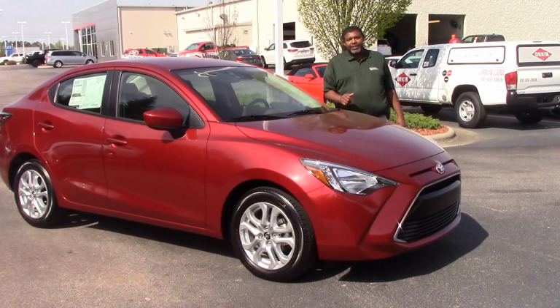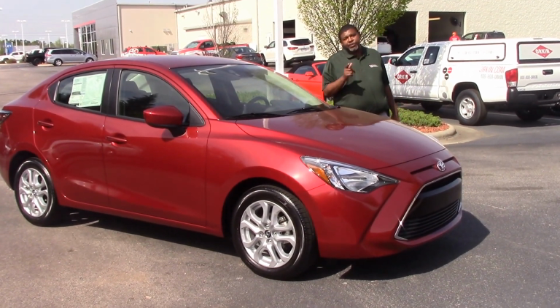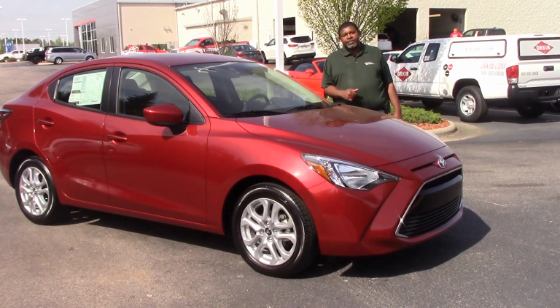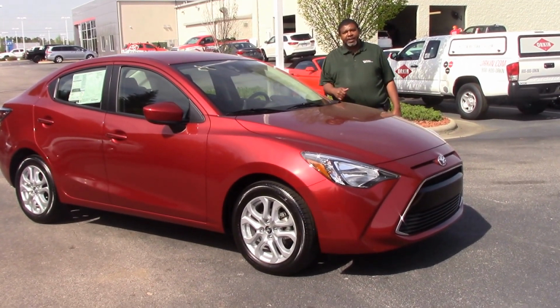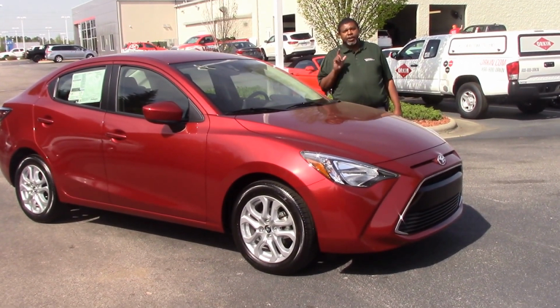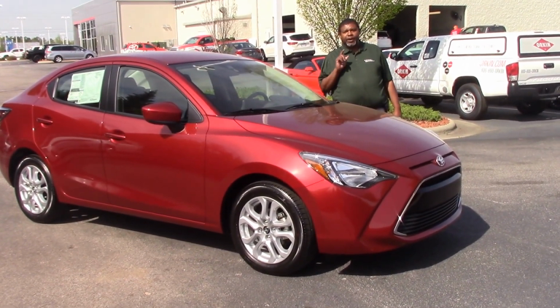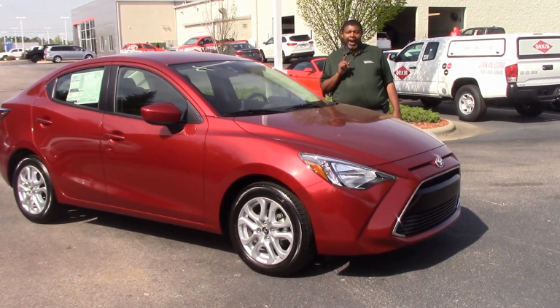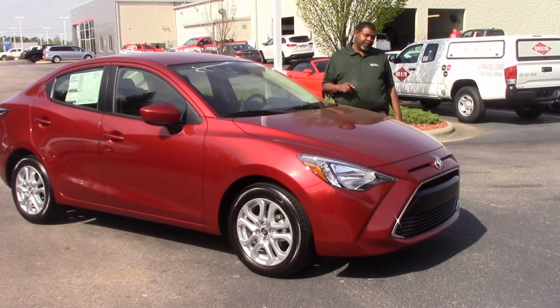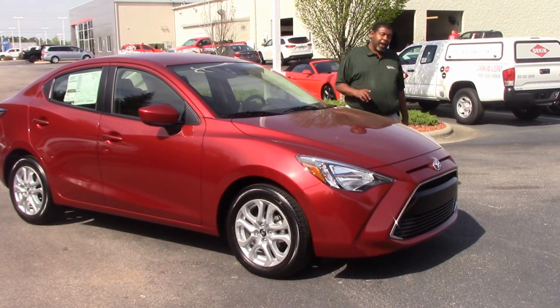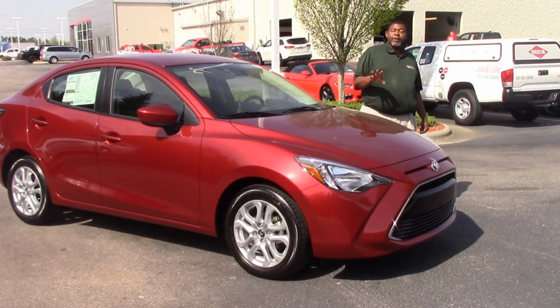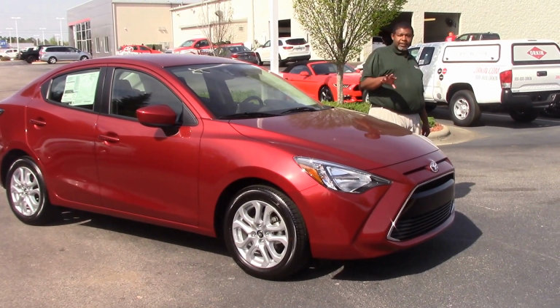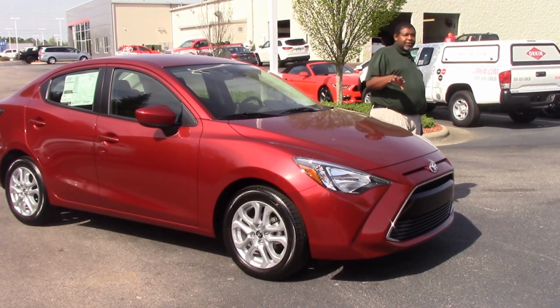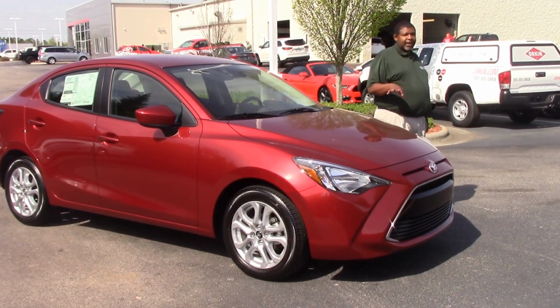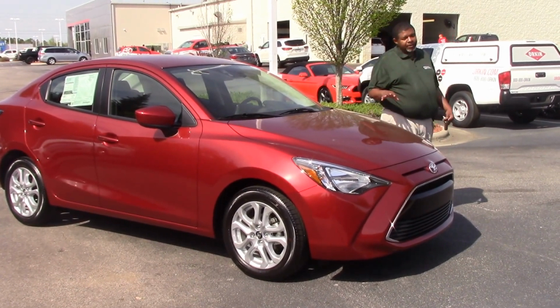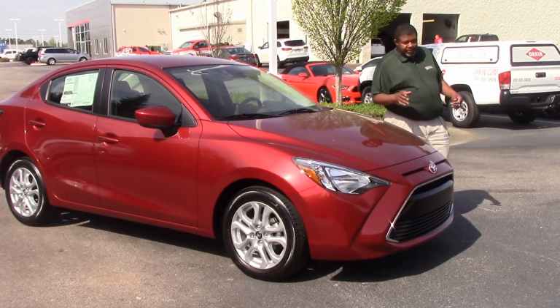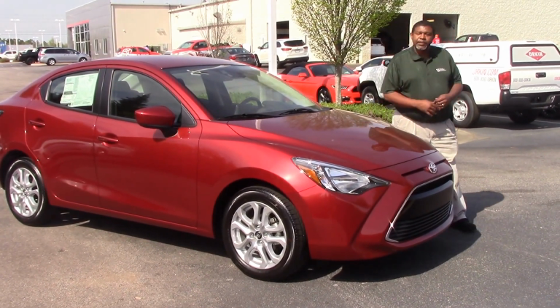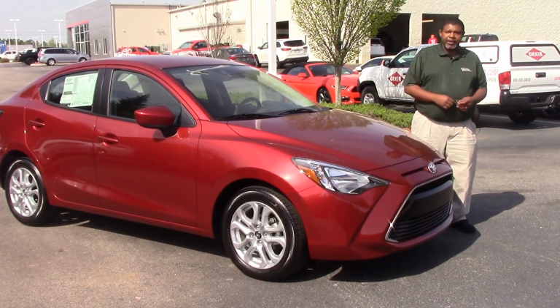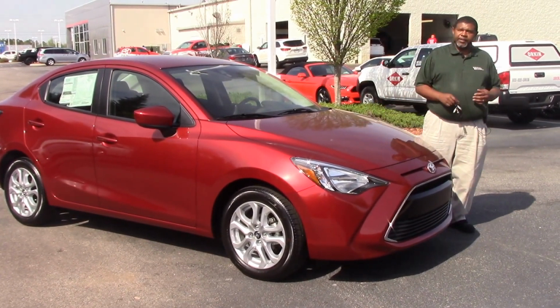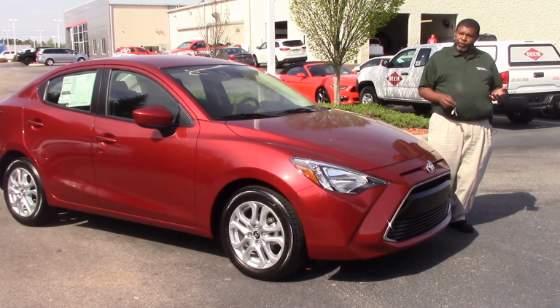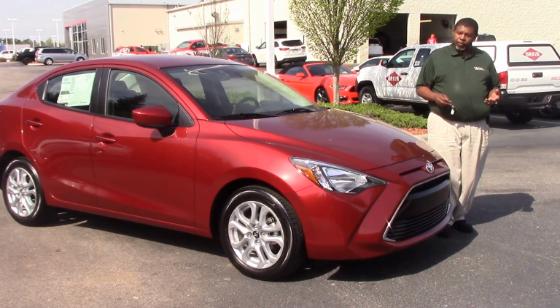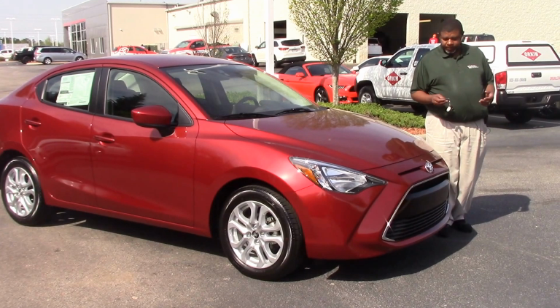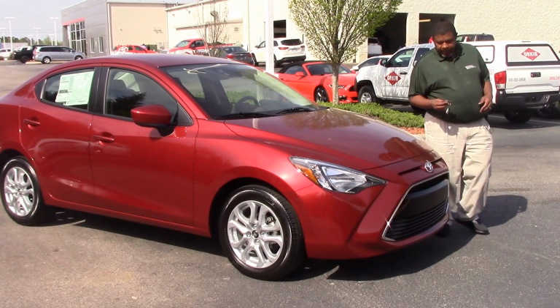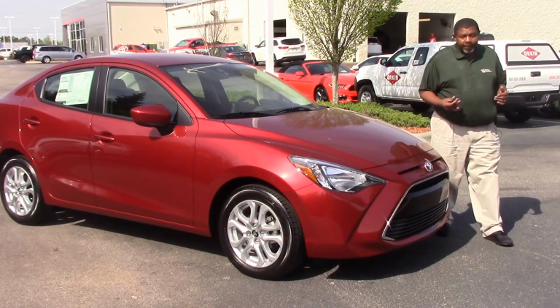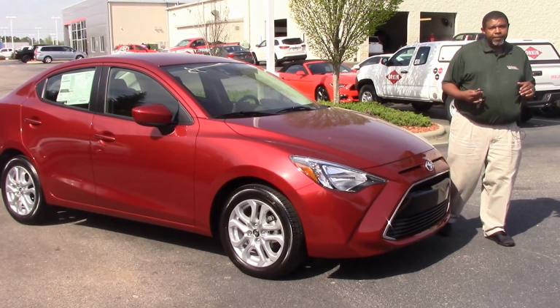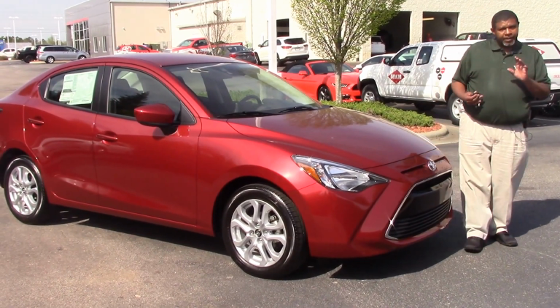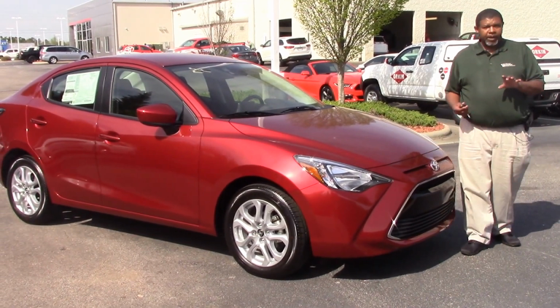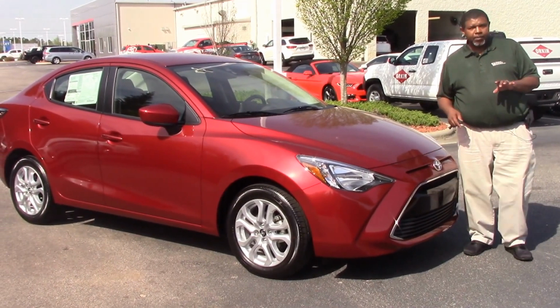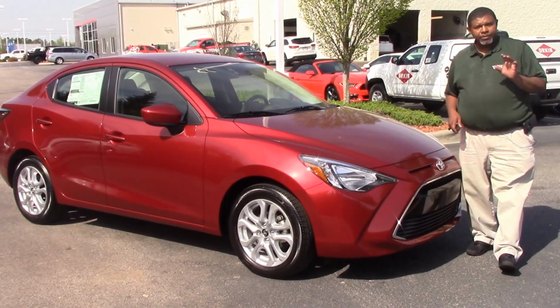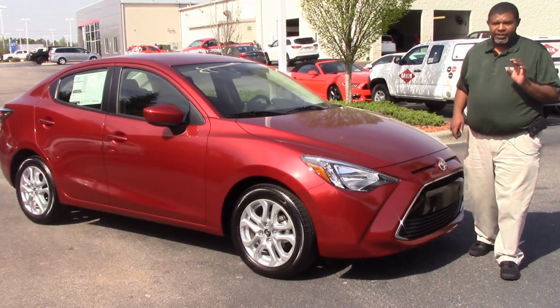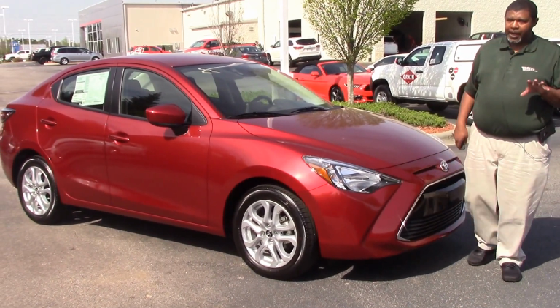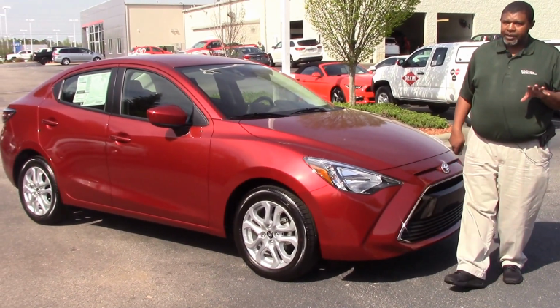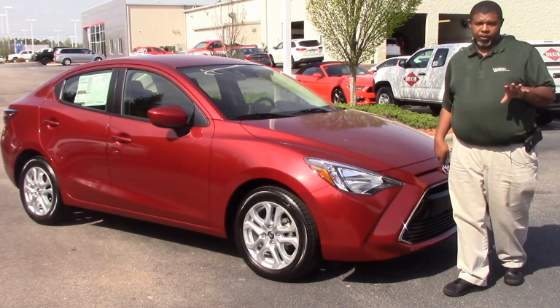This is a 2017 Yaris iA. This is a newly designed vehicle. As you can see, it is a little bit different than a Toyota Corolla, but it's very economical. It does a lot of great things for you.